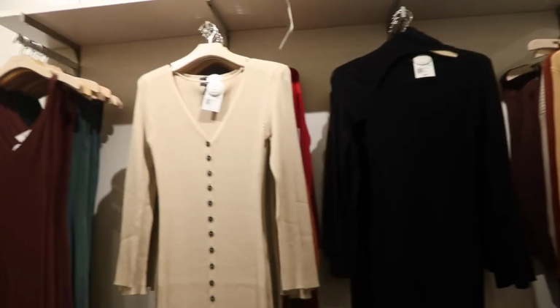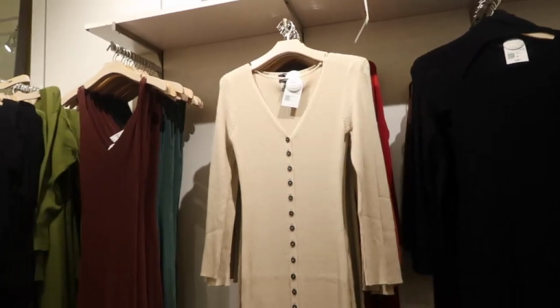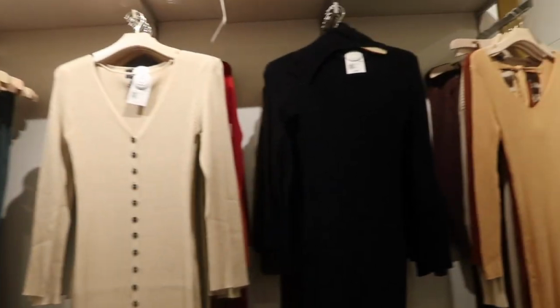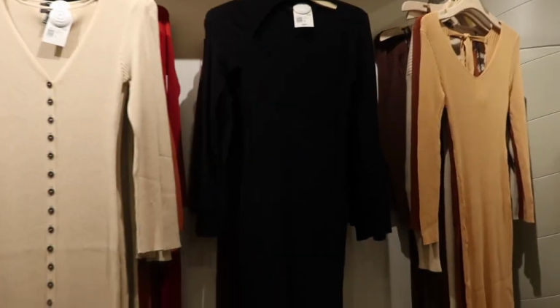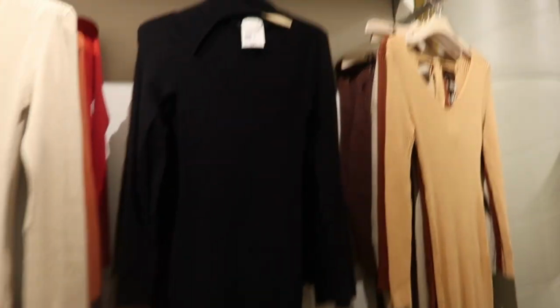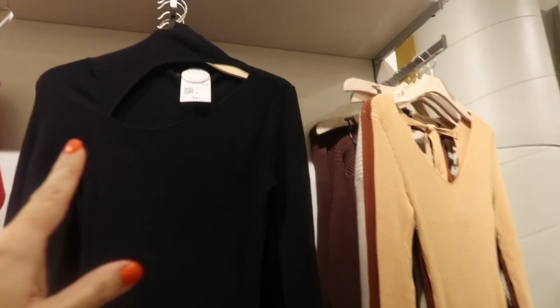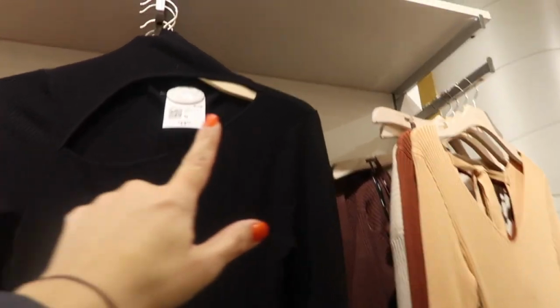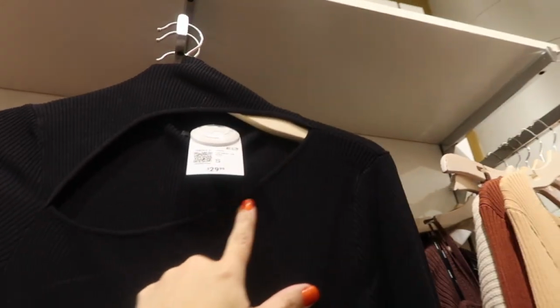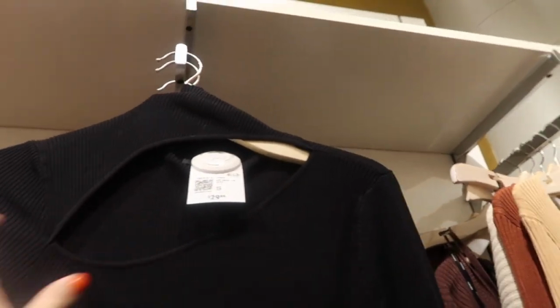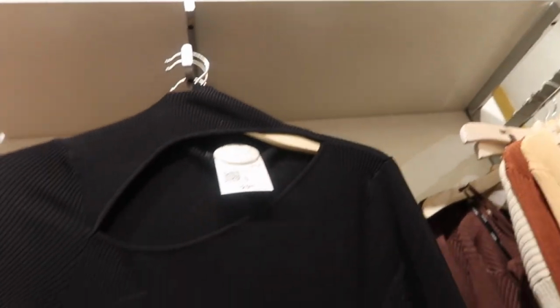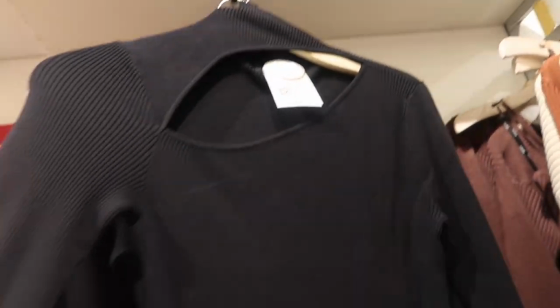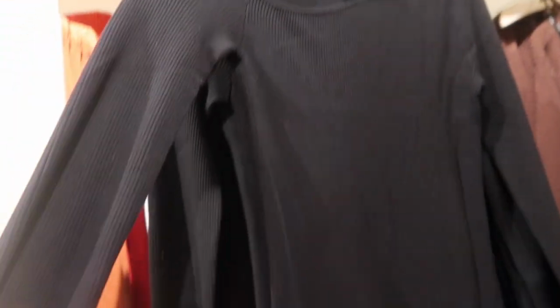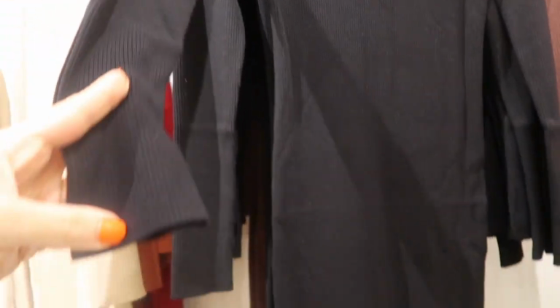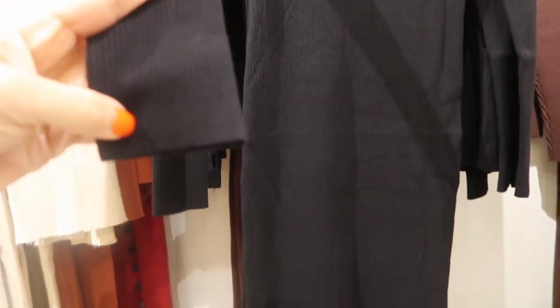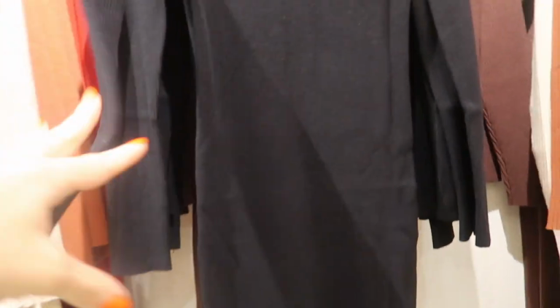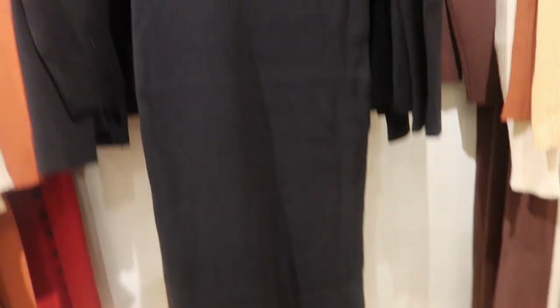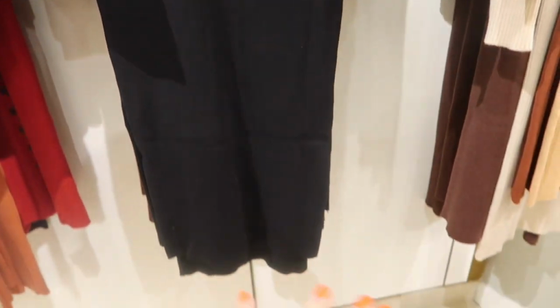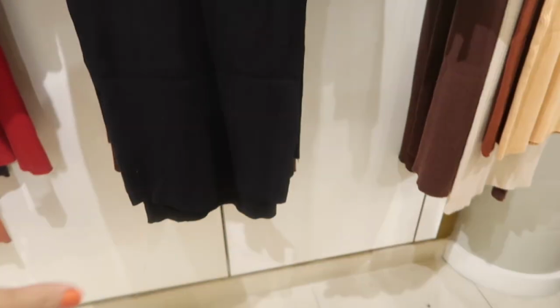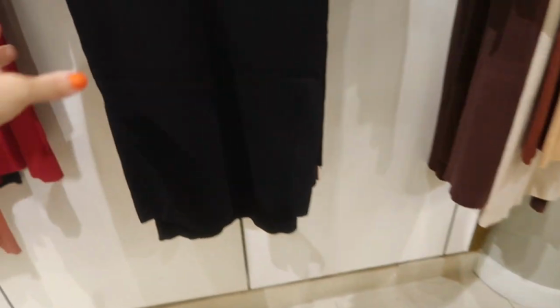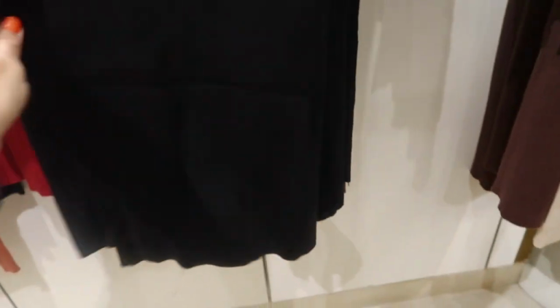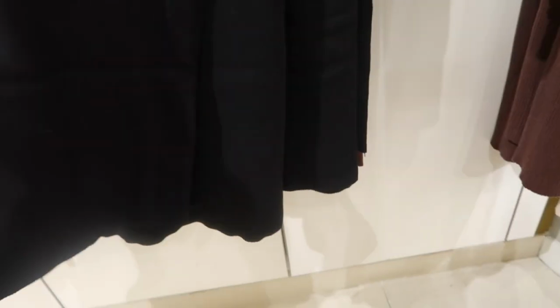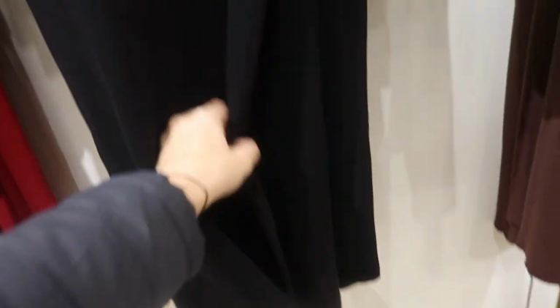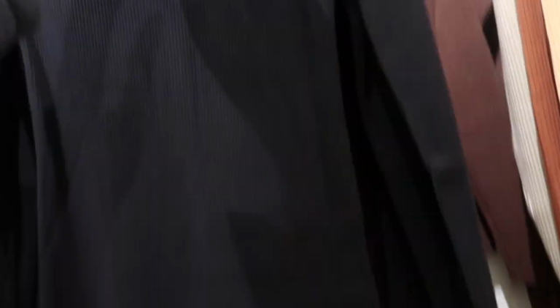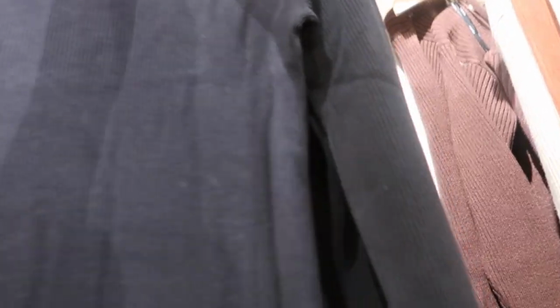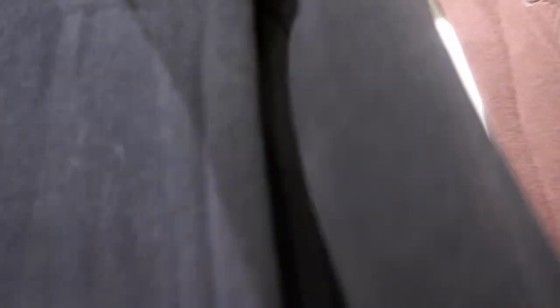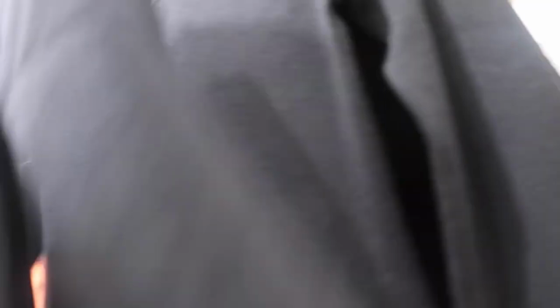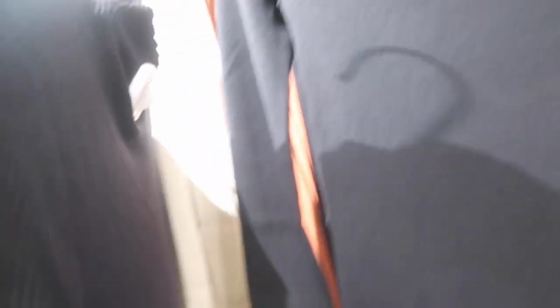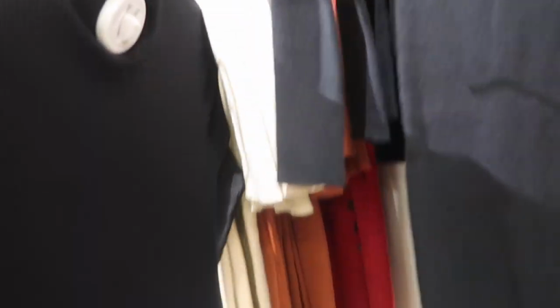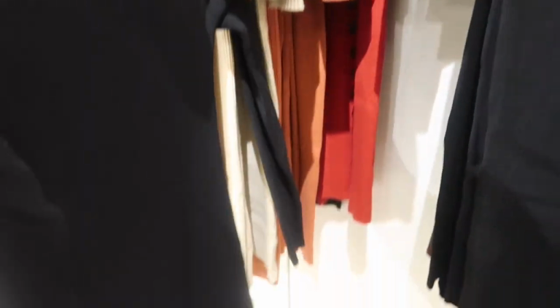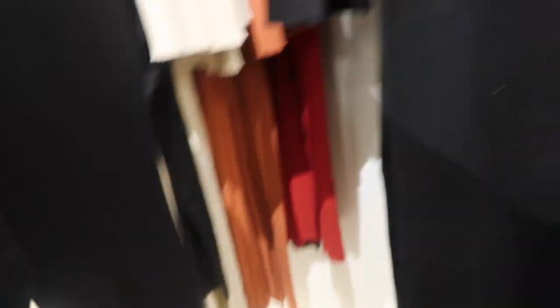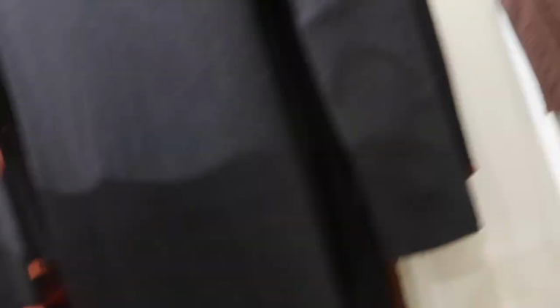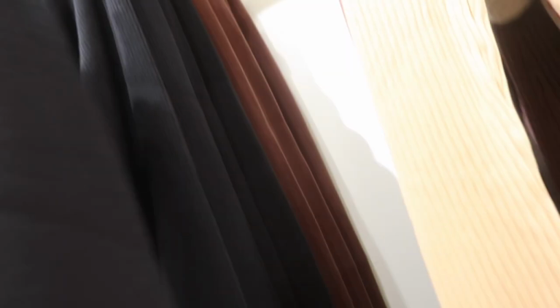More new ribbed sweater dresses — this one has a little cutout detail, fitted through the sleeve and through the body, more of a midi length. These are $29.99, comes in the black and also in brown.